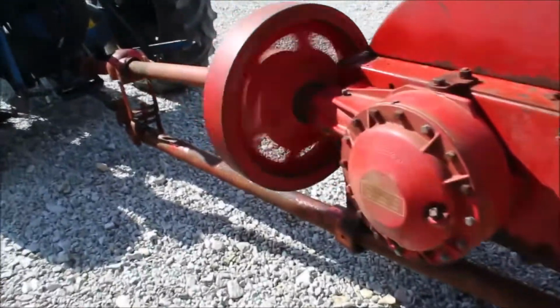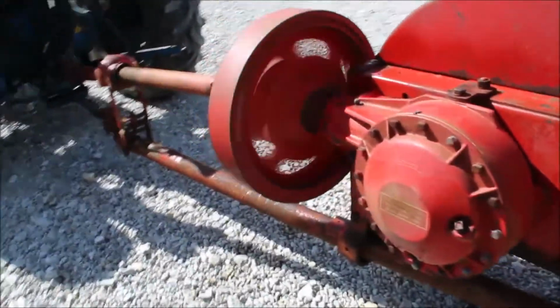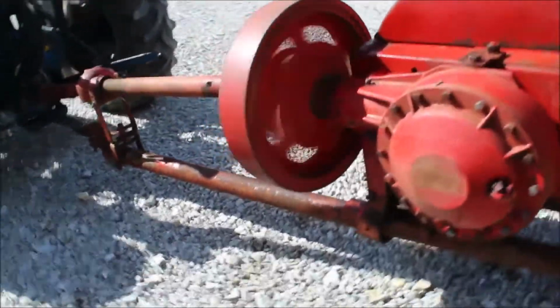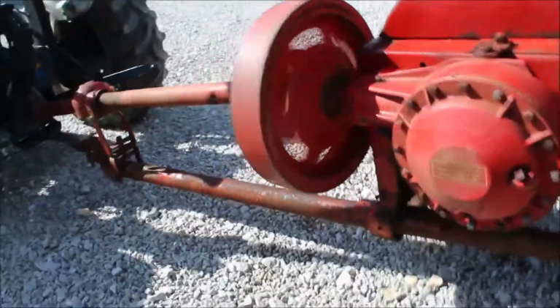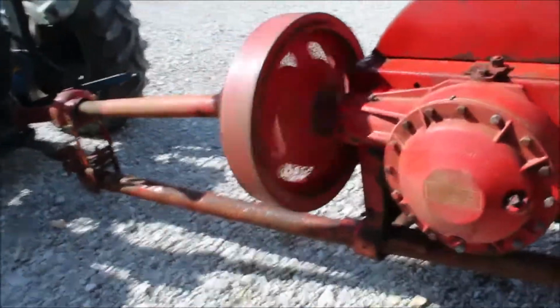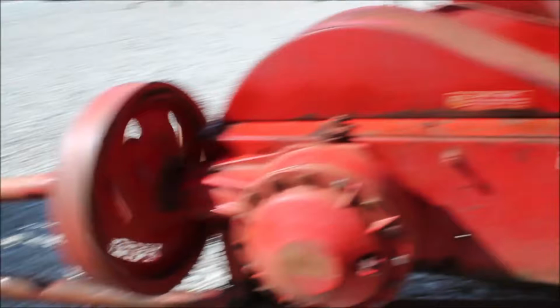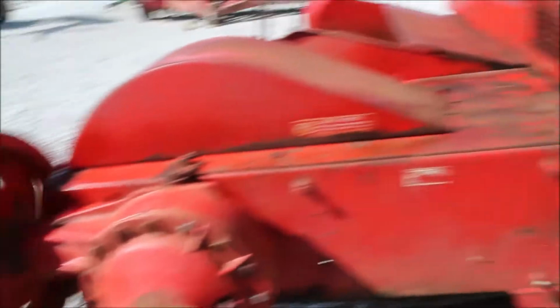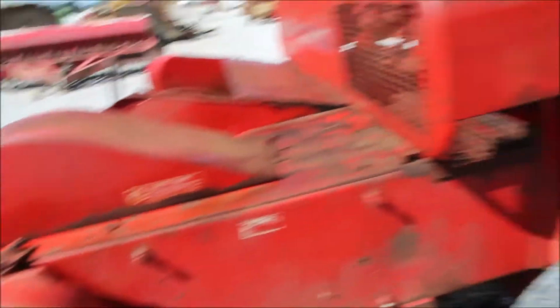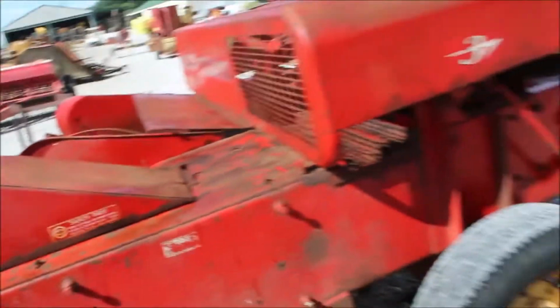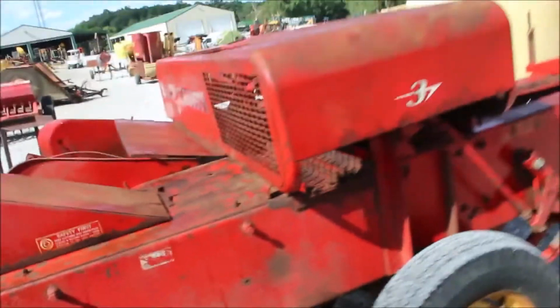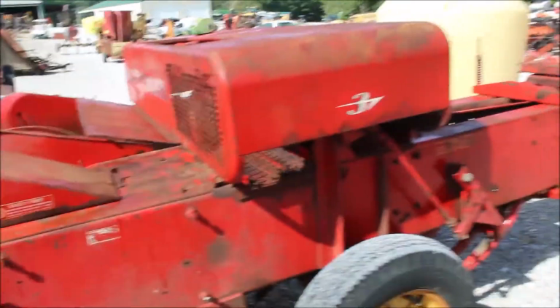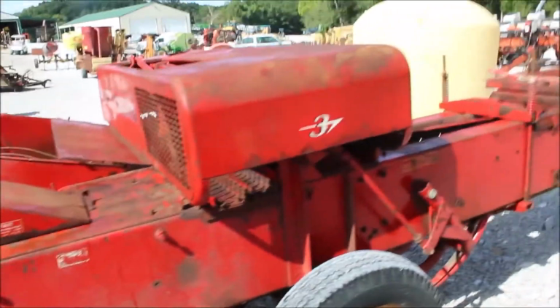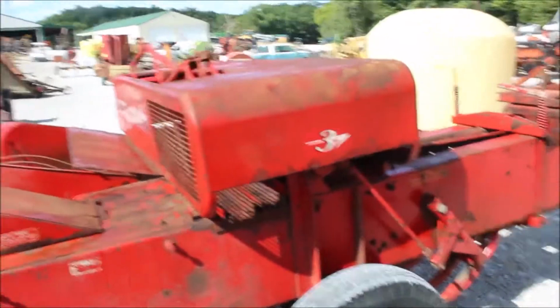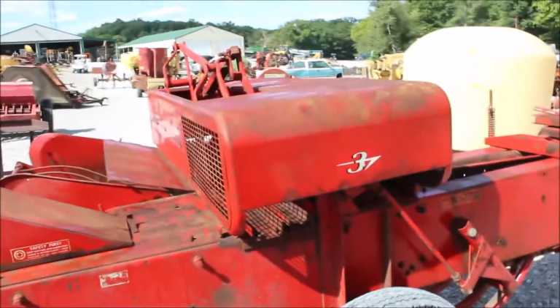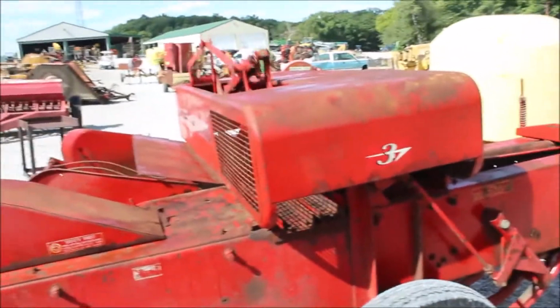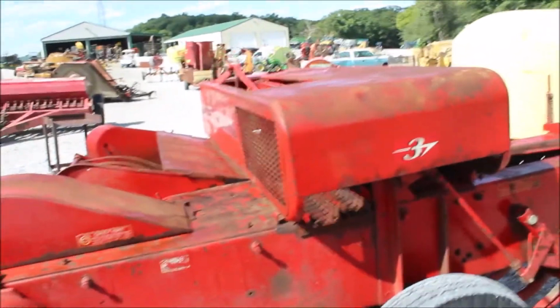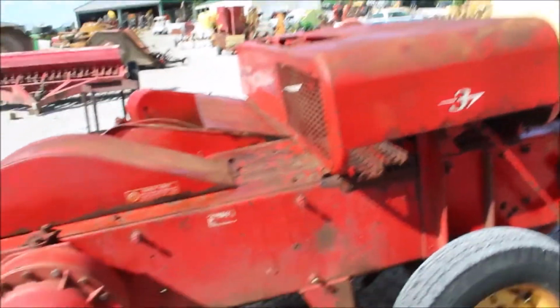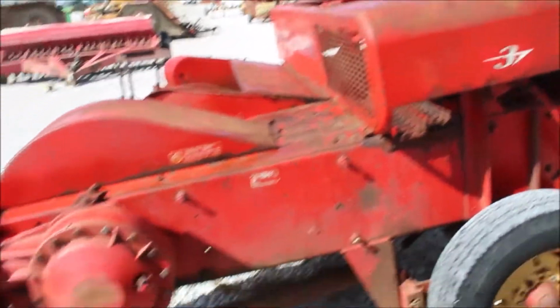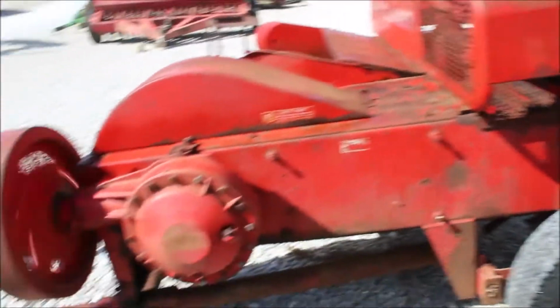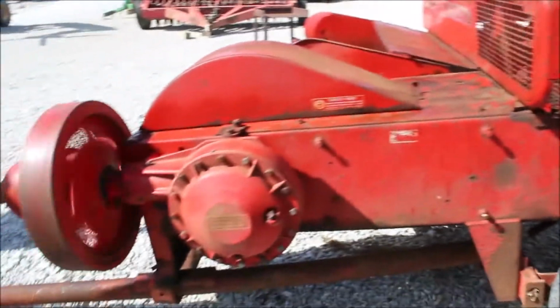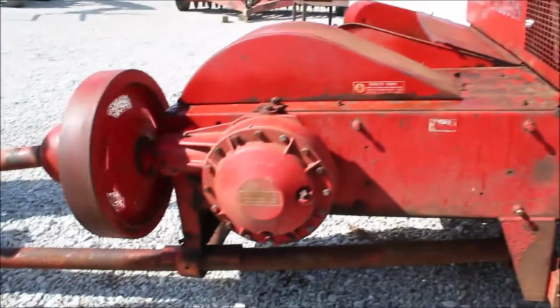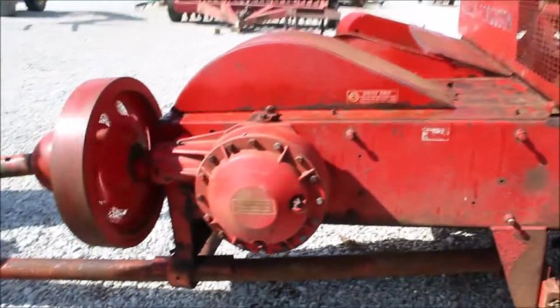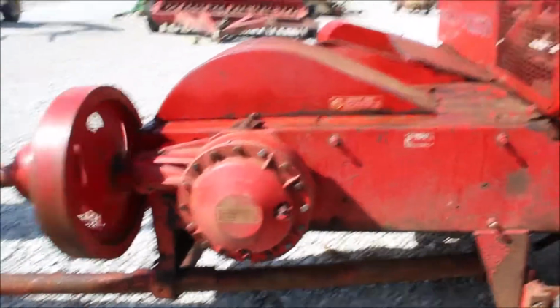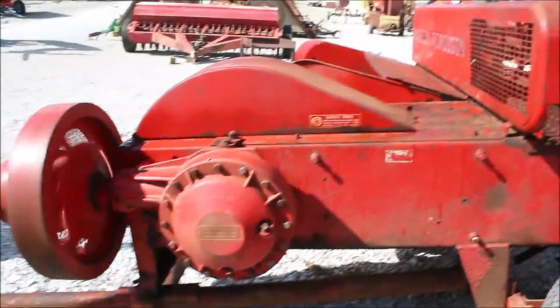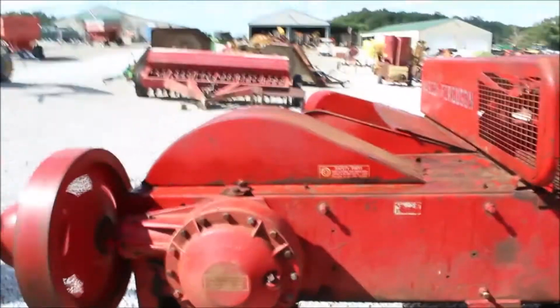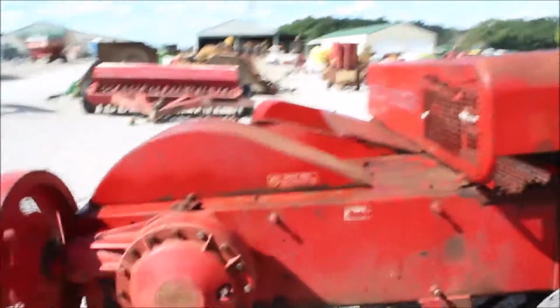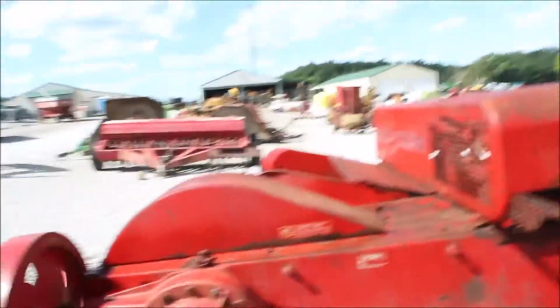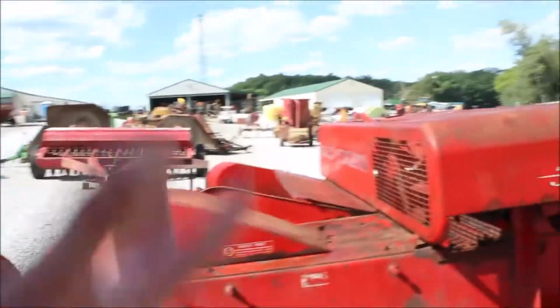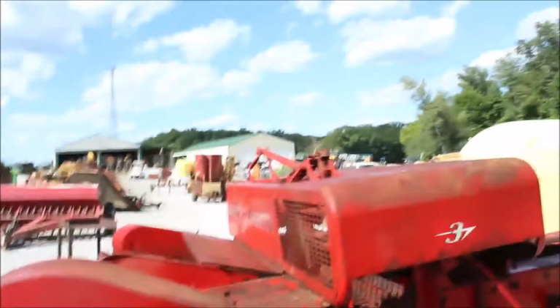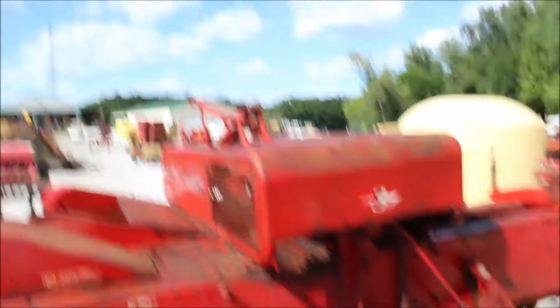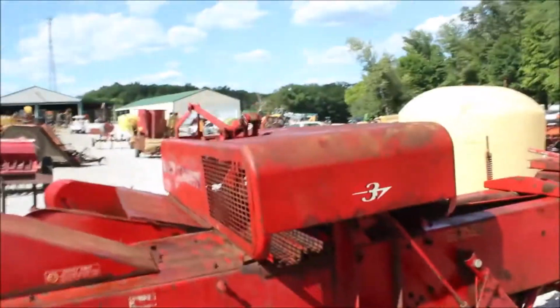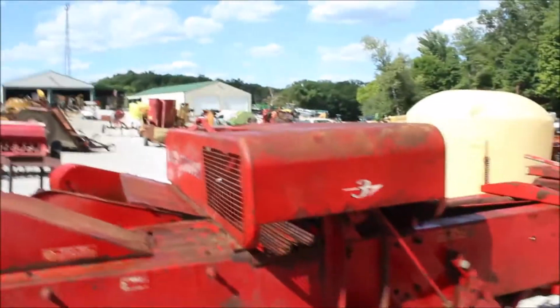It sat for a long time, but these were good old balers. I've never seen one in this shape for quite some time. You're going to buy it absolute on Tractor House Auction.